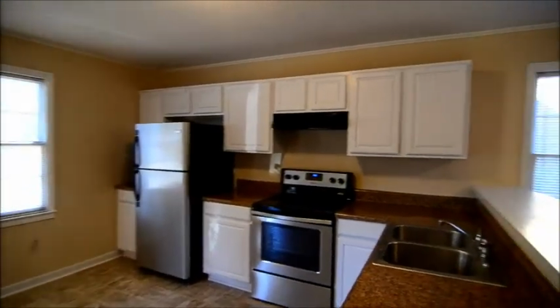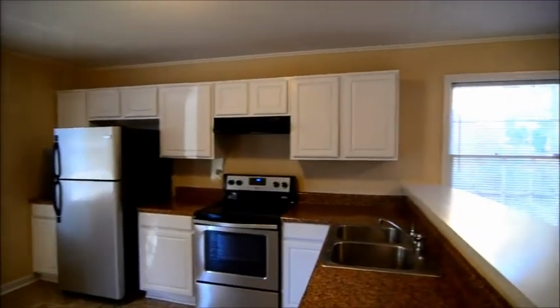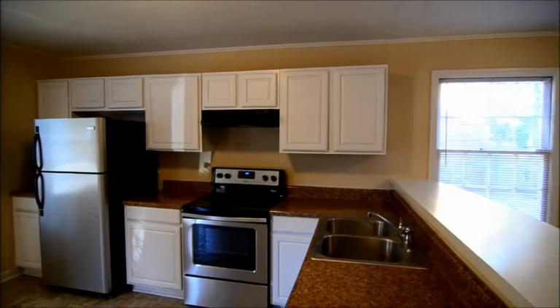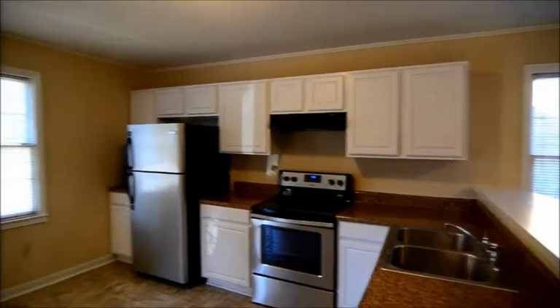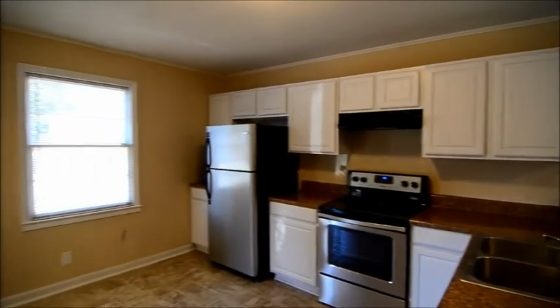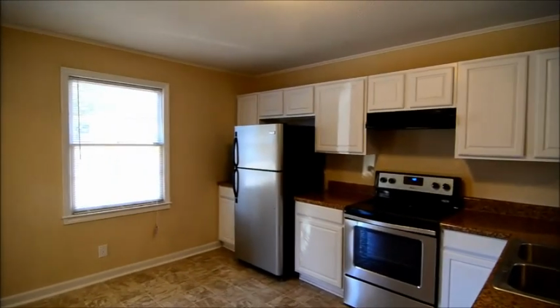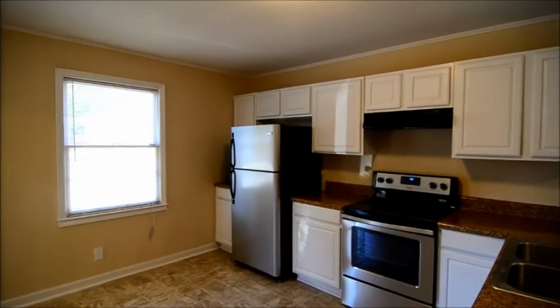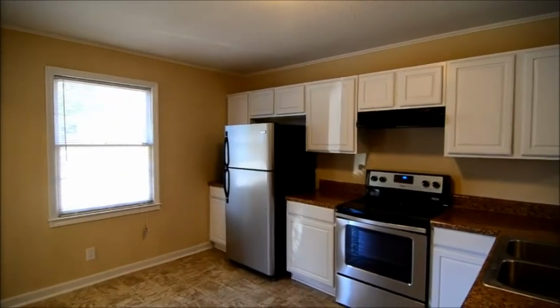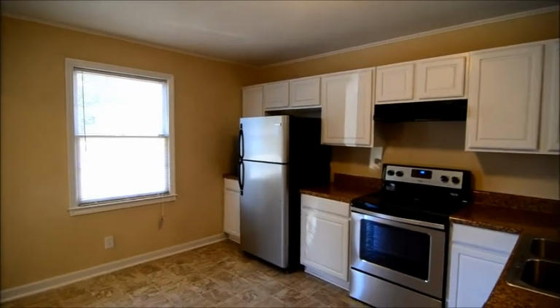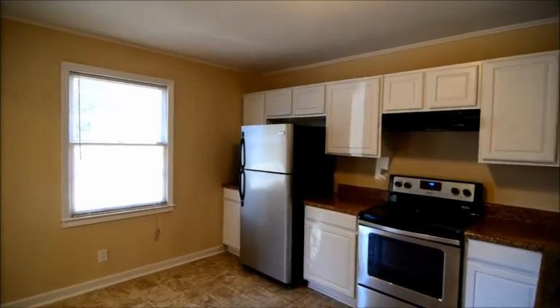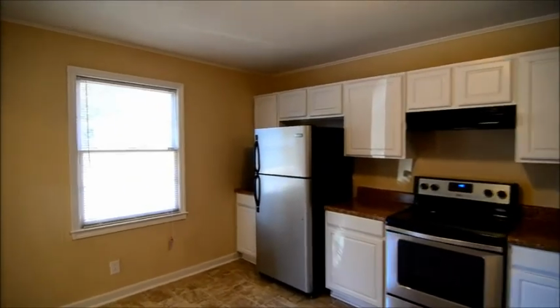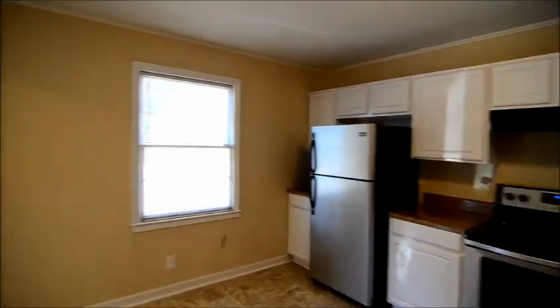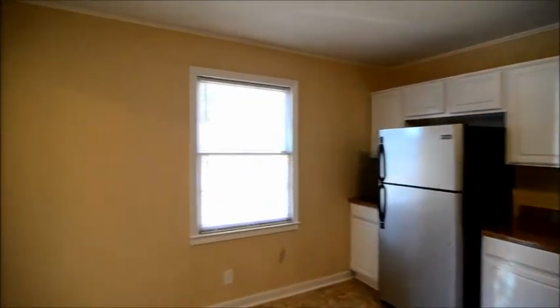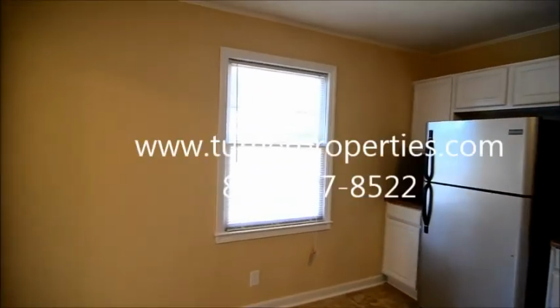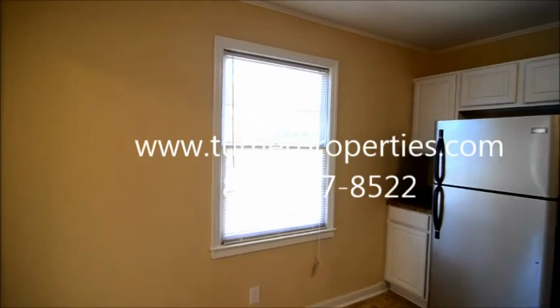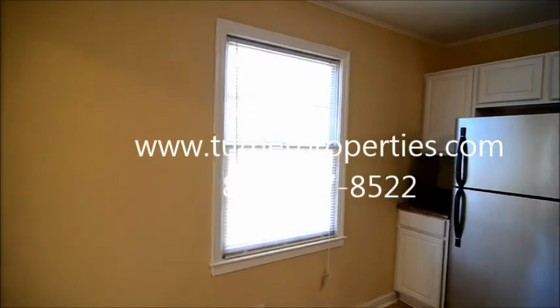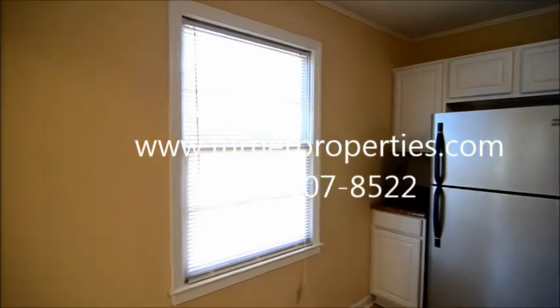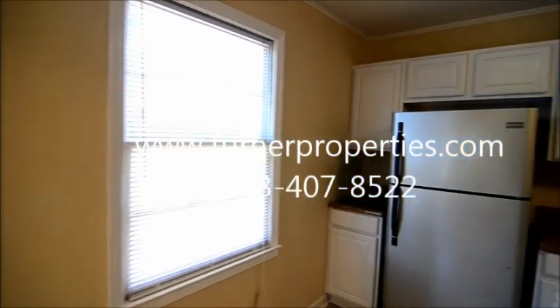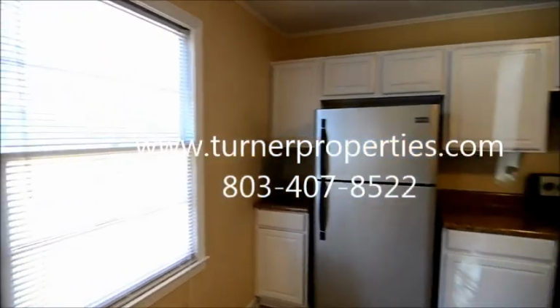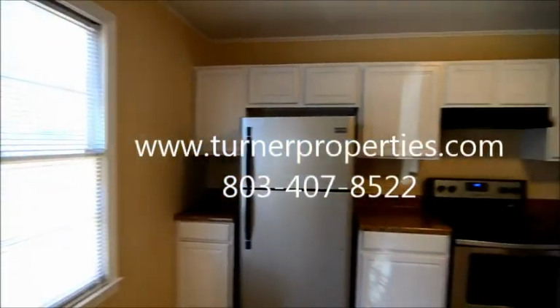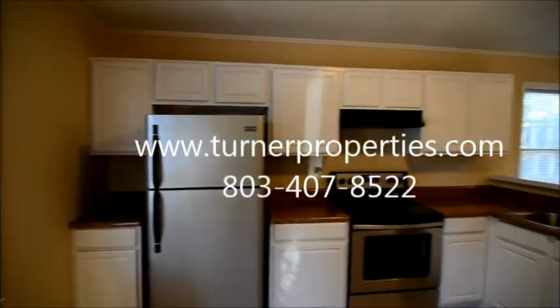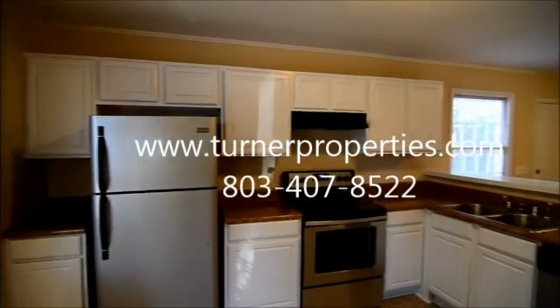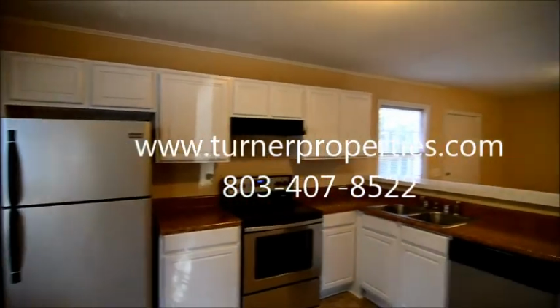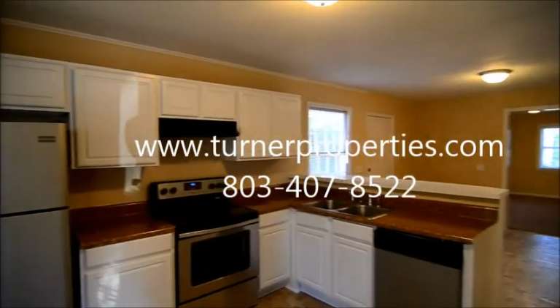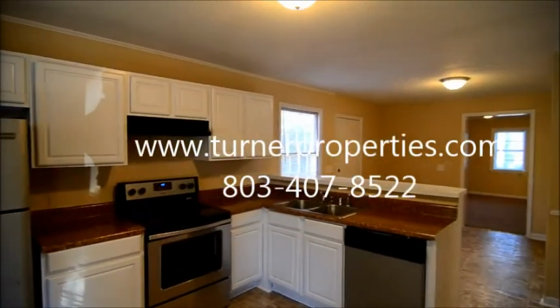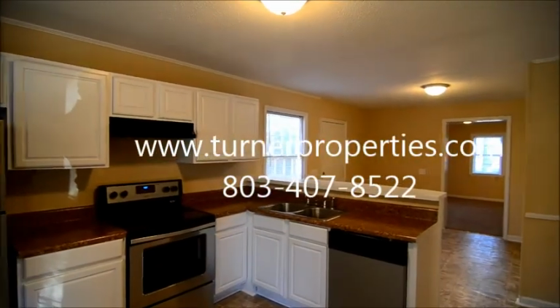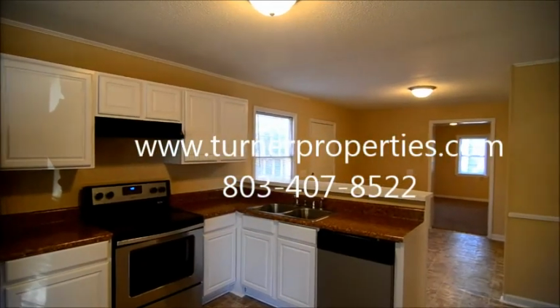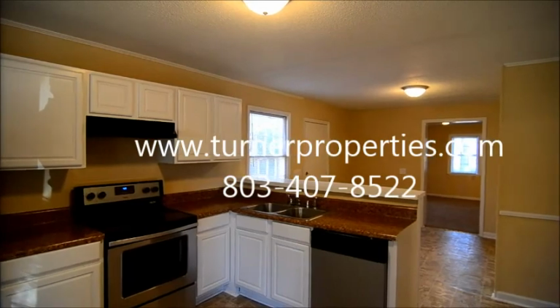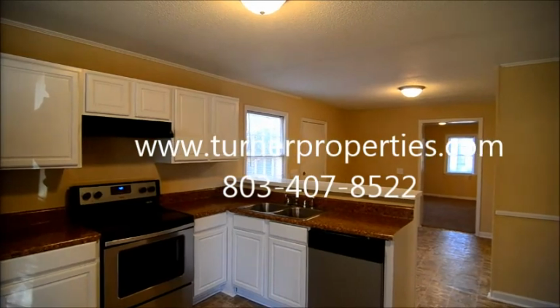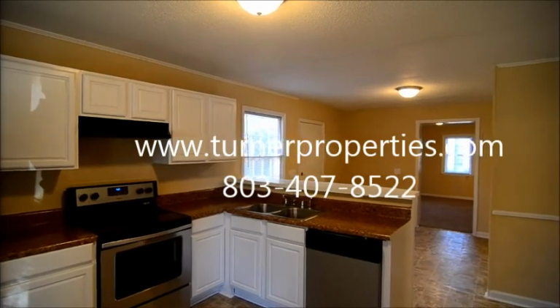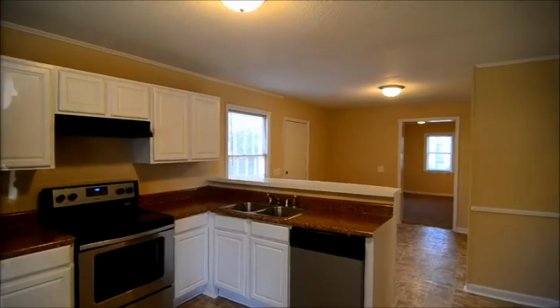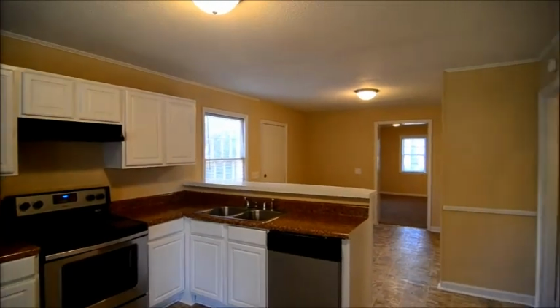Convenient to downtown, I-20 and I-277. To find out more information about this home, you can visit our website at turnerproperties.com or give us a call at 803-407-8522.